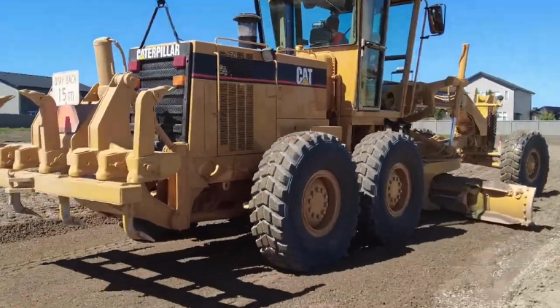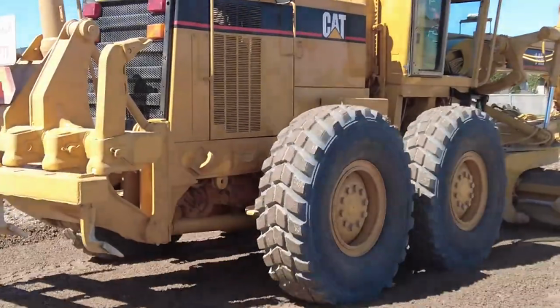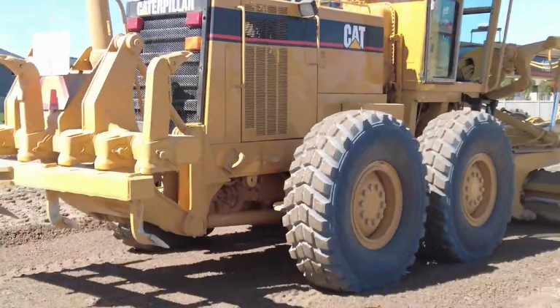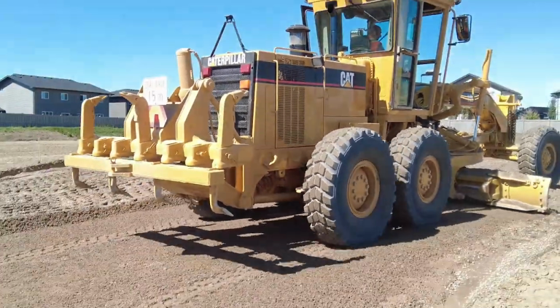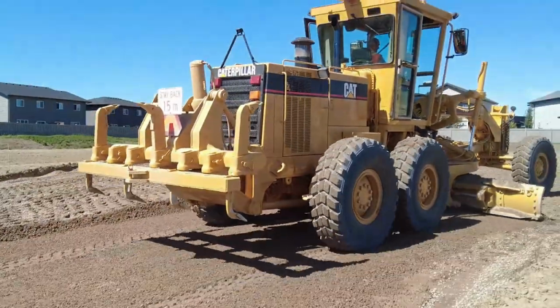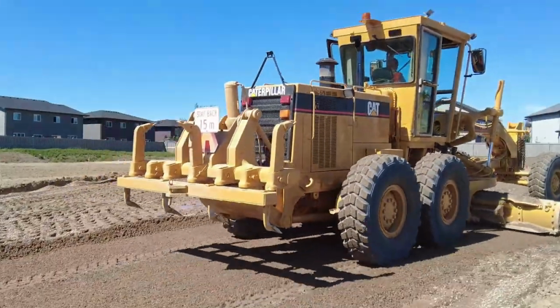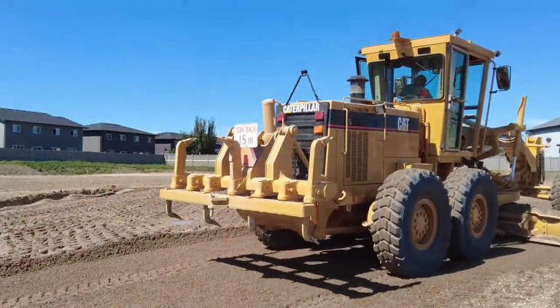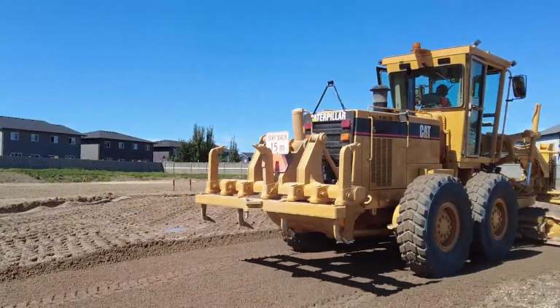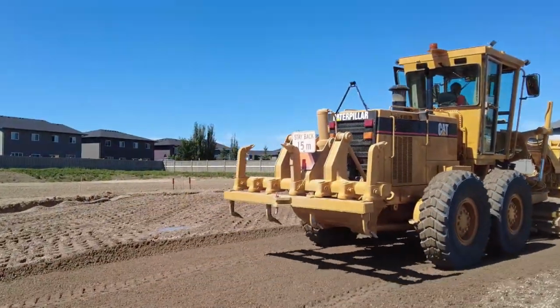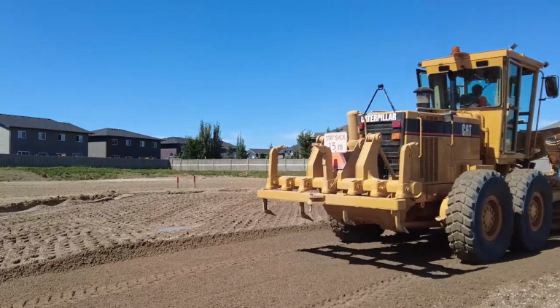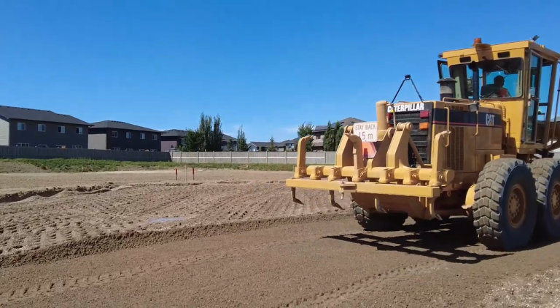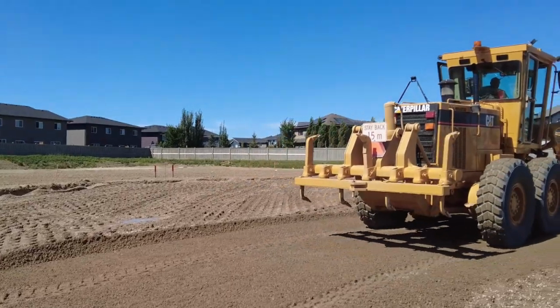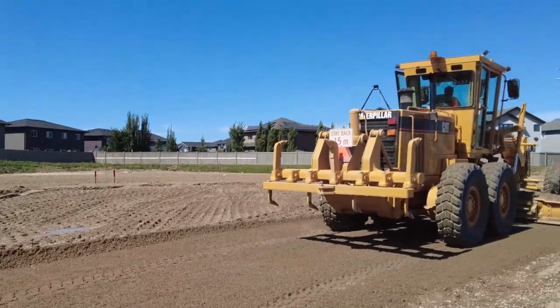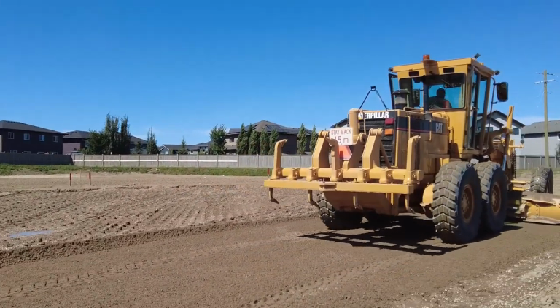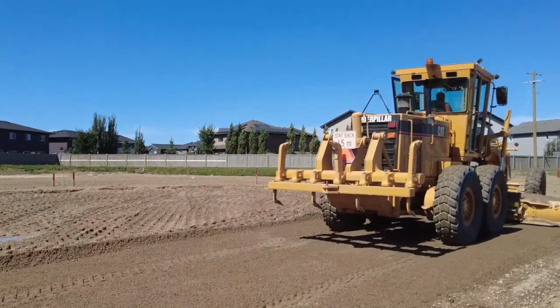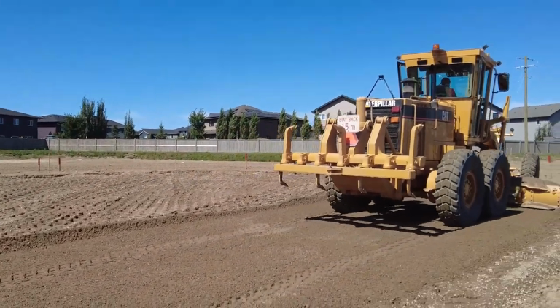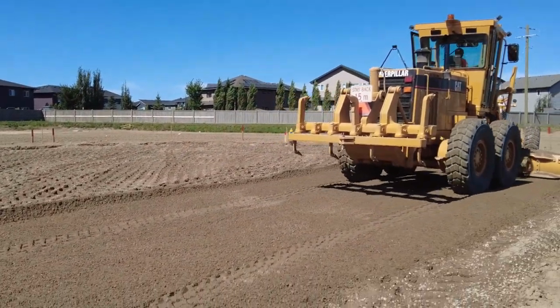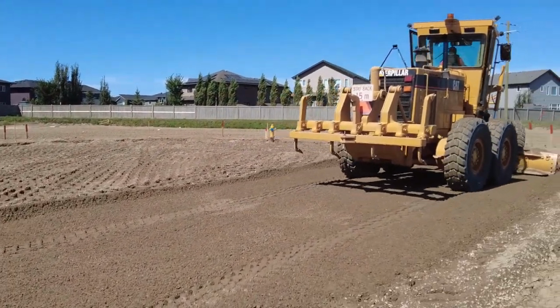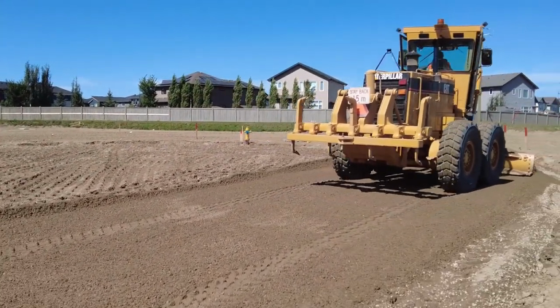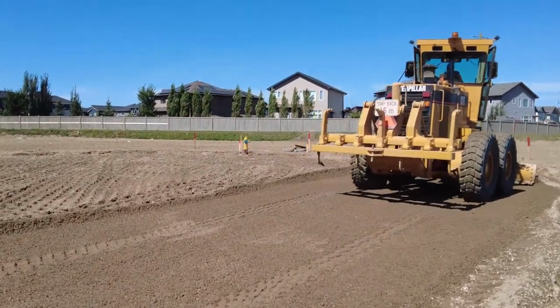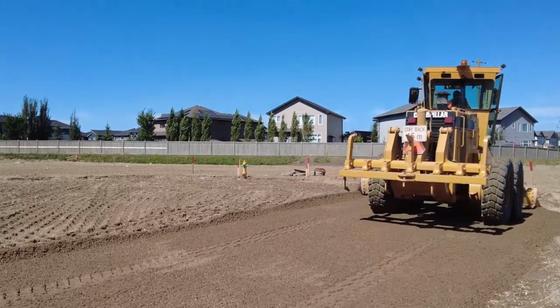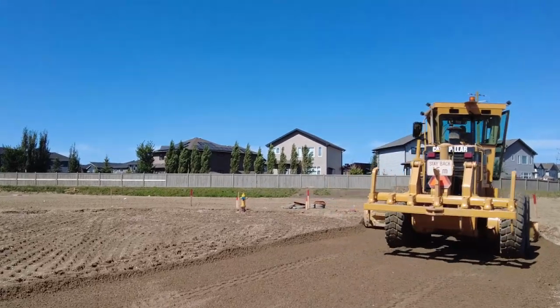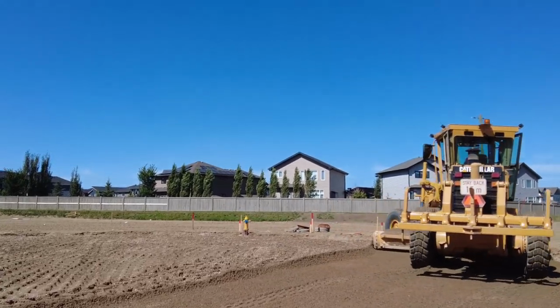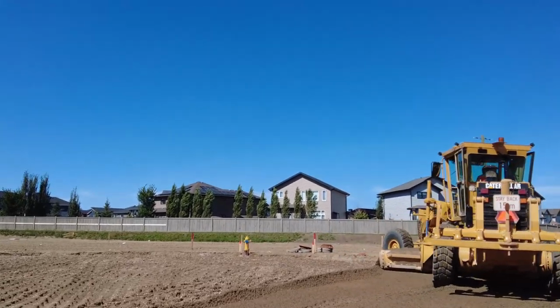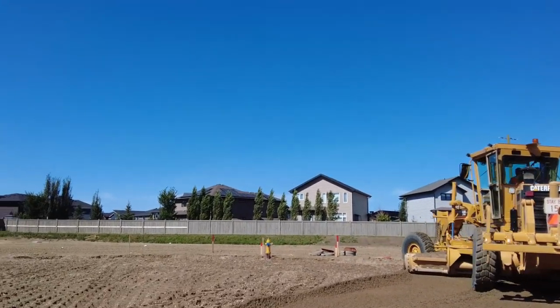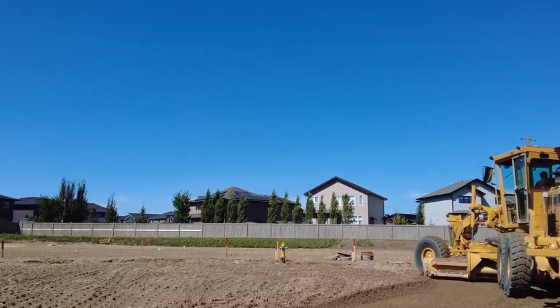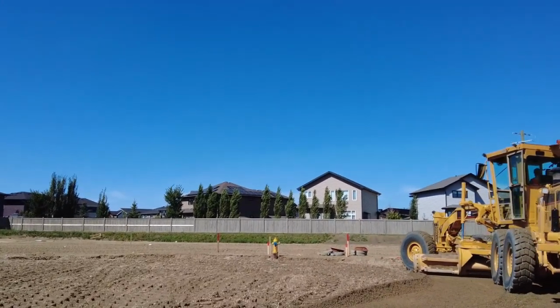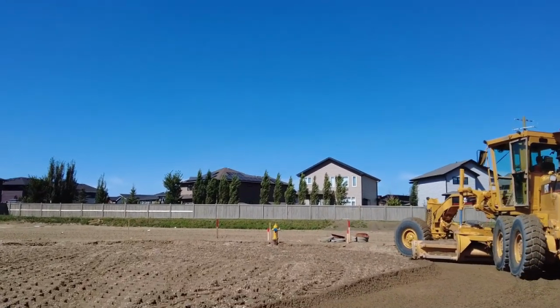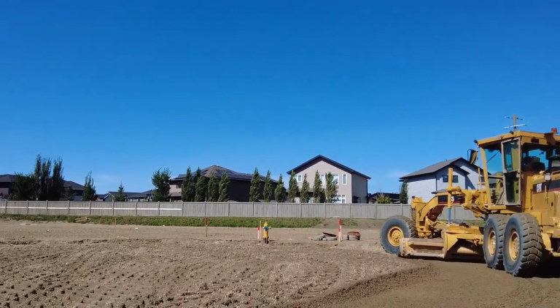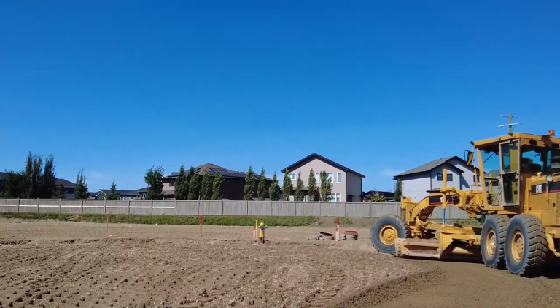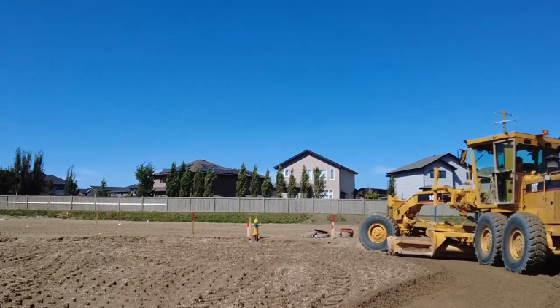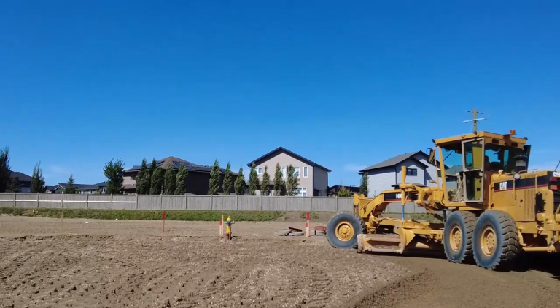Vern, Kyle here. In this video, I am shaping up this bubble. As you can see, there's no curb on it yet. So this is the step after stabilizing.